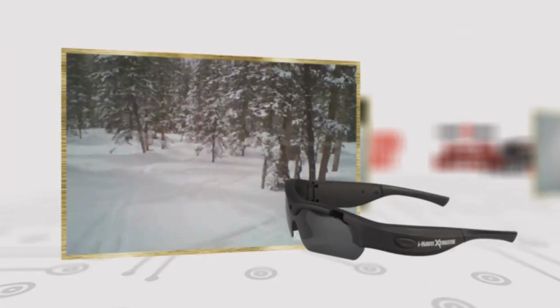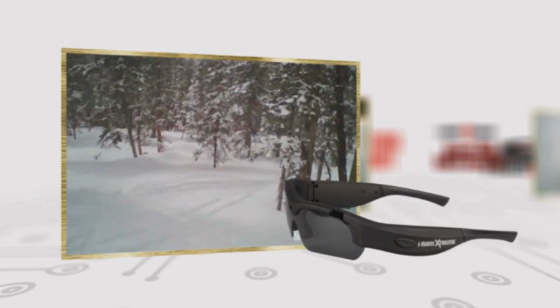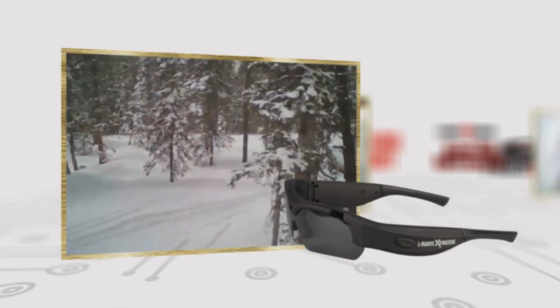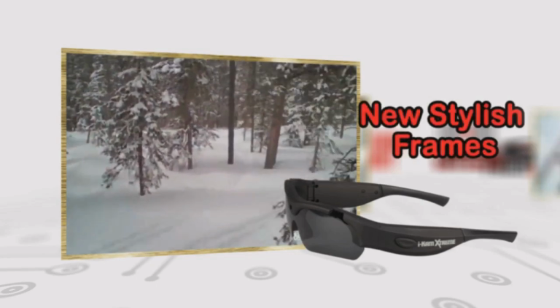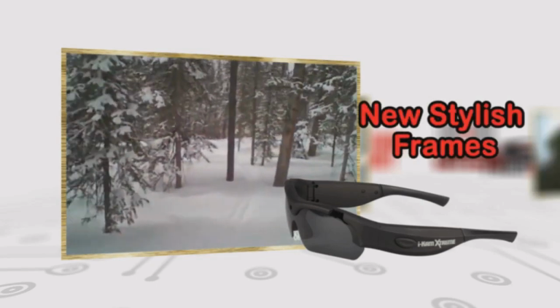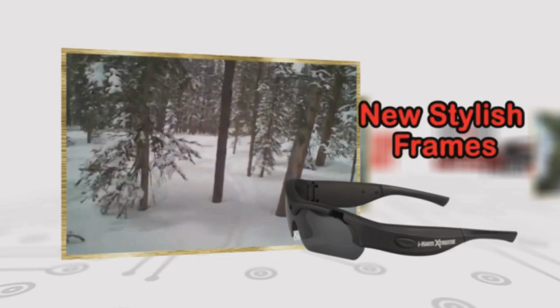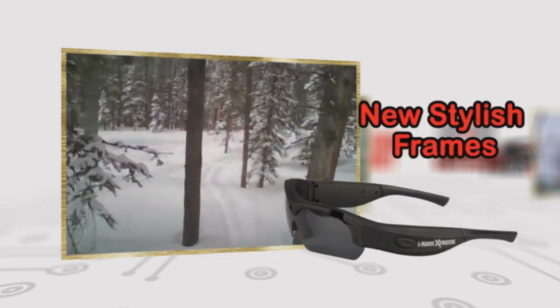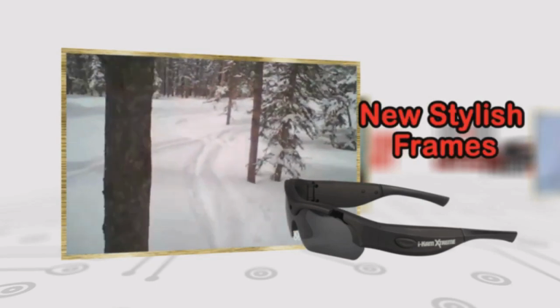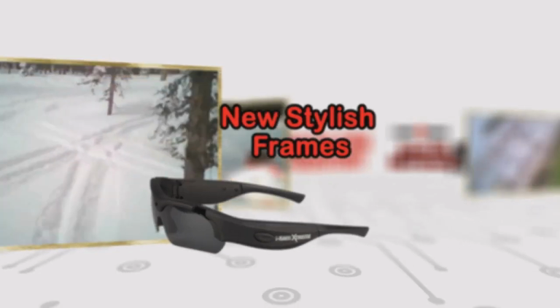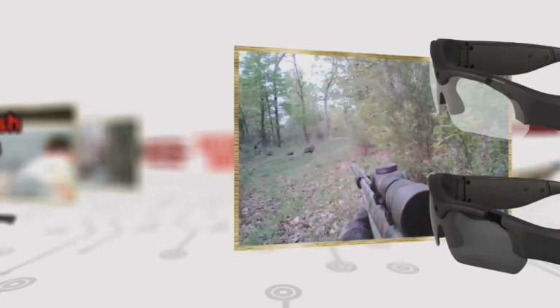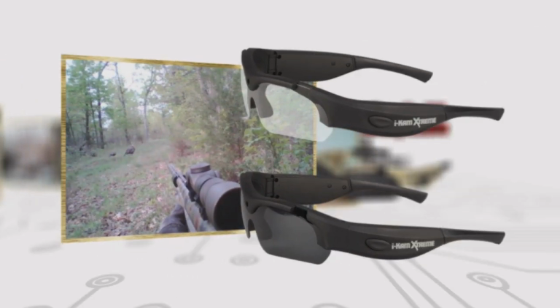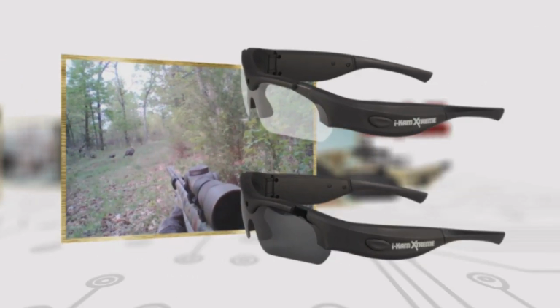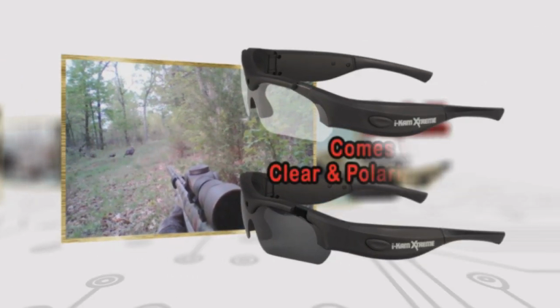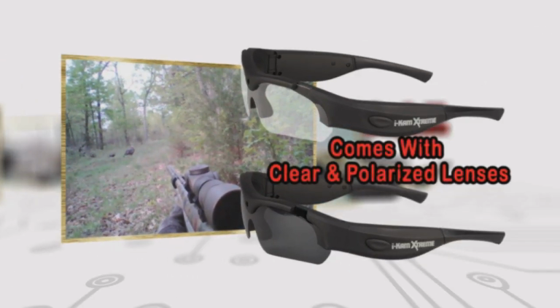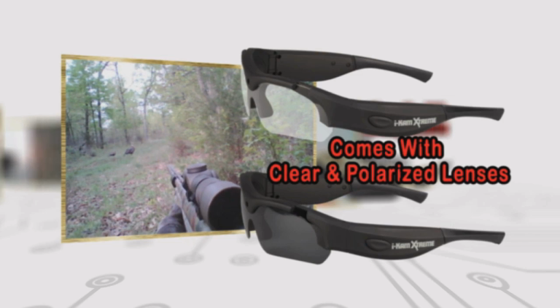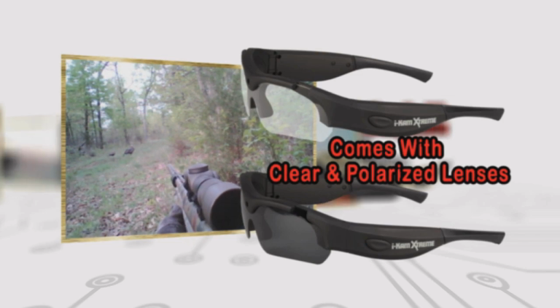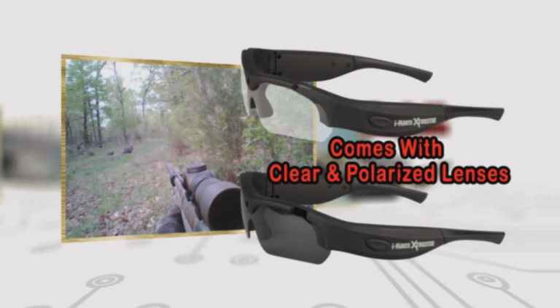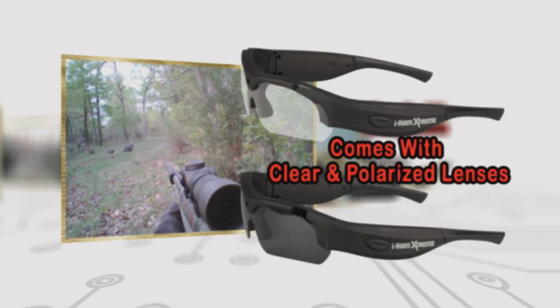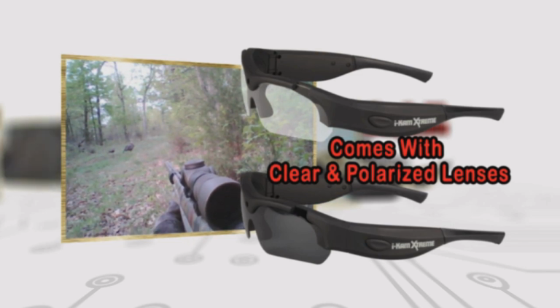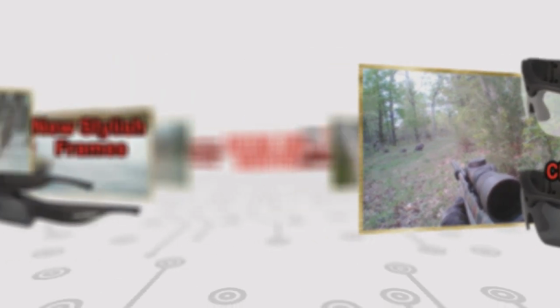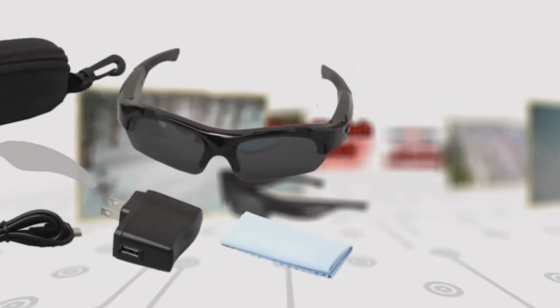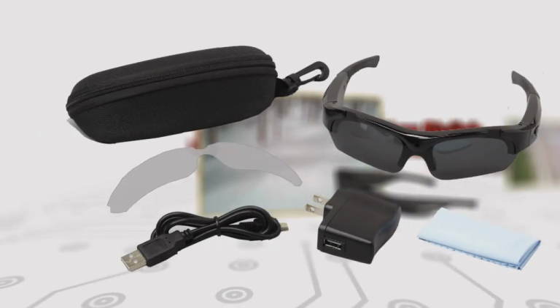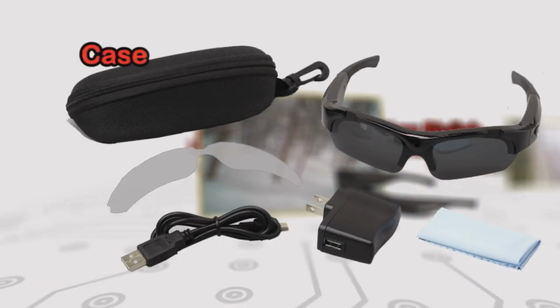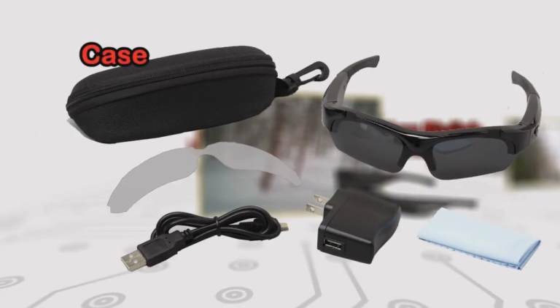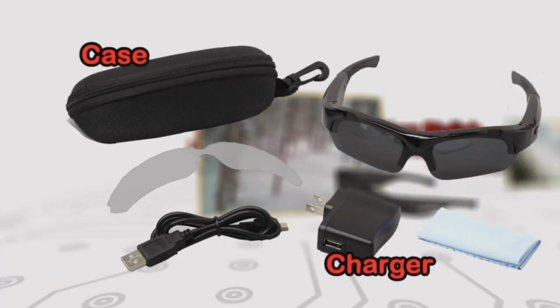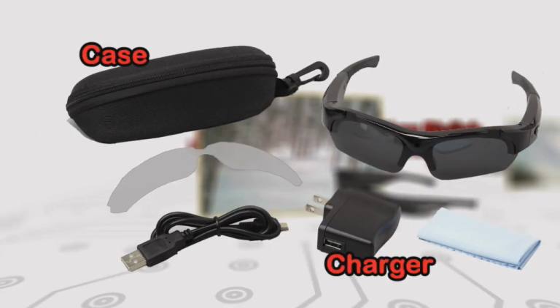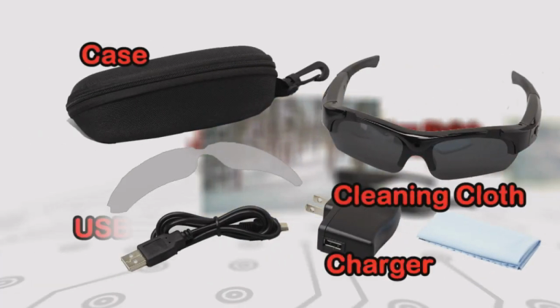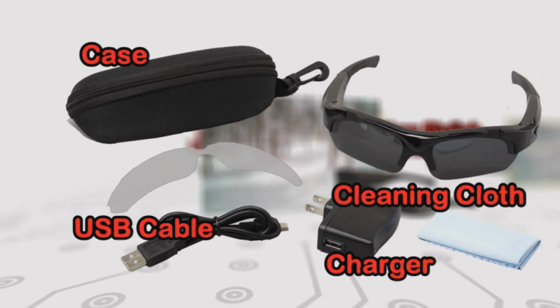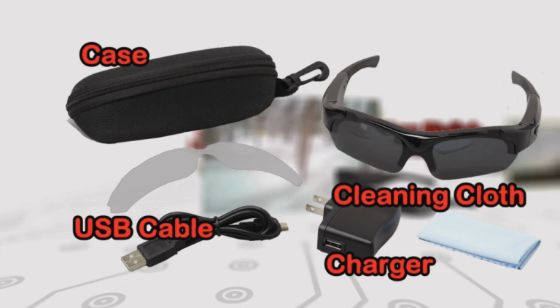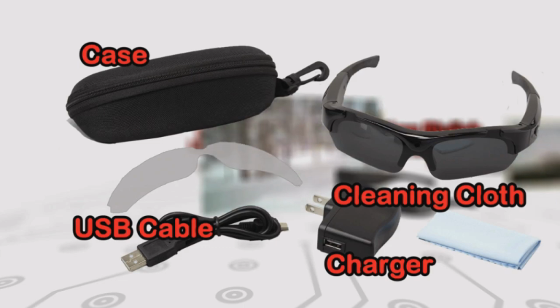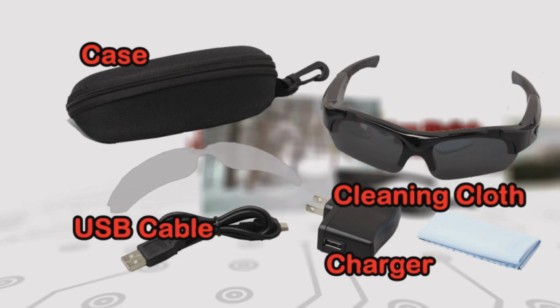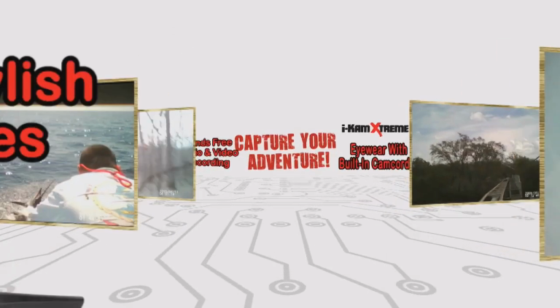A stronger, sleeker and more stylish frame. Each iCam comes with a clear and polarized unilens, and also comes with a case, wall charger, cleaning cloth and USB cable.